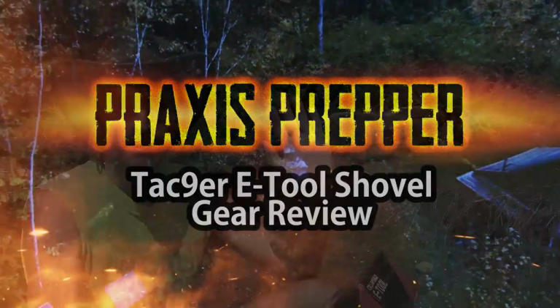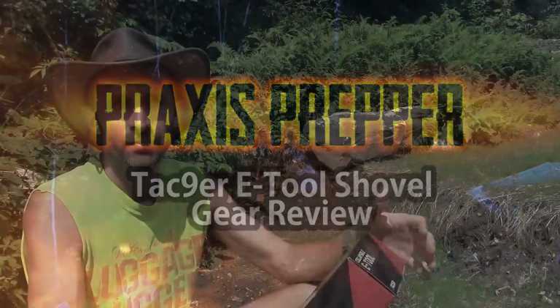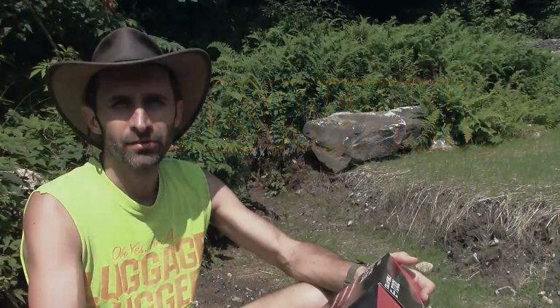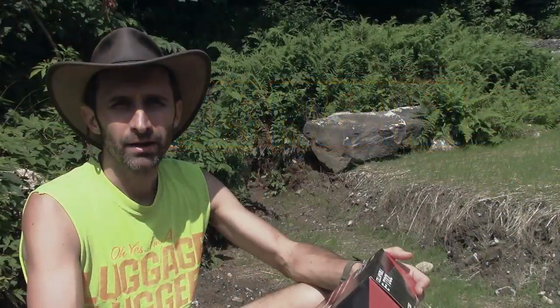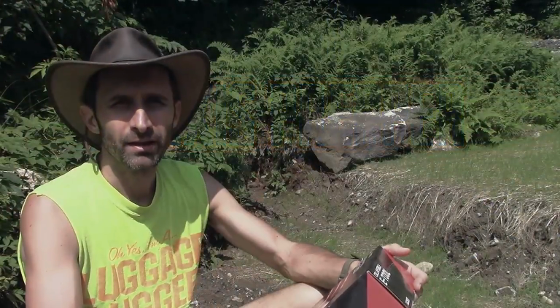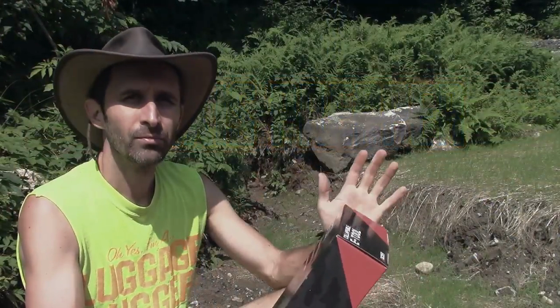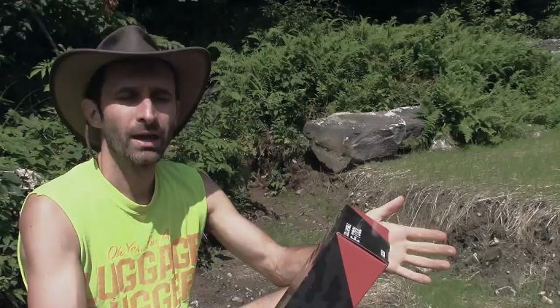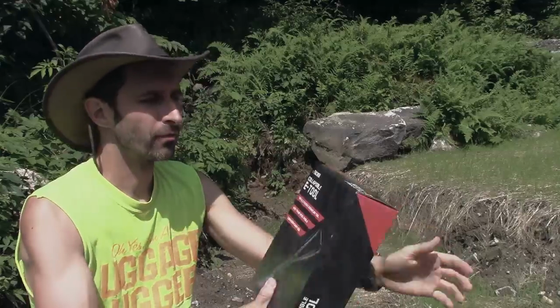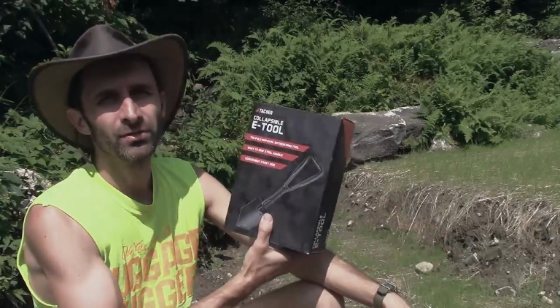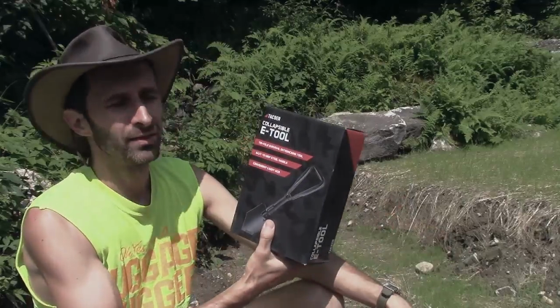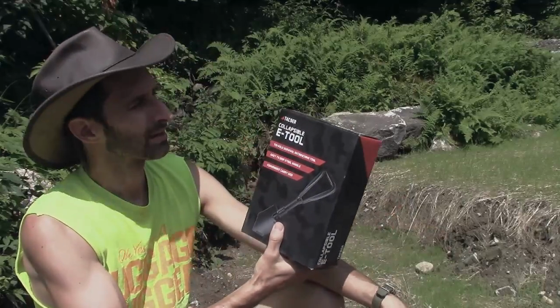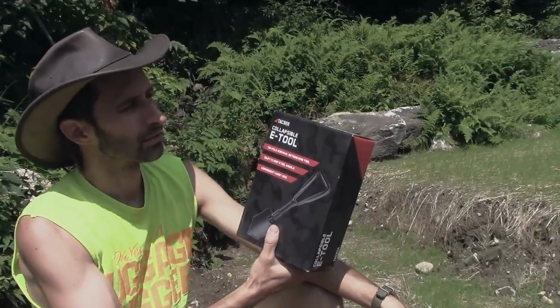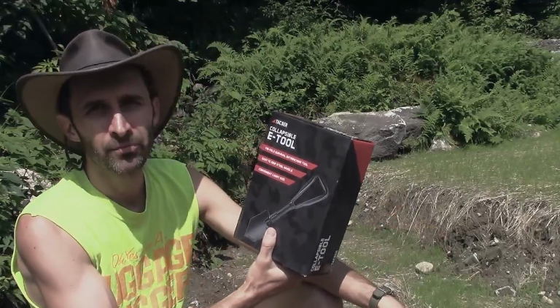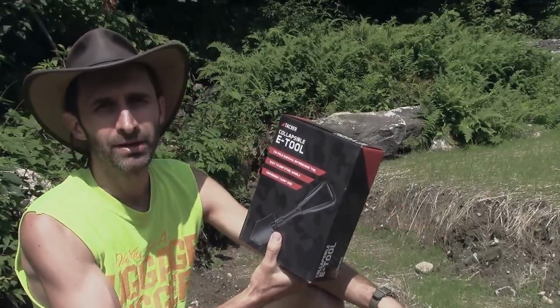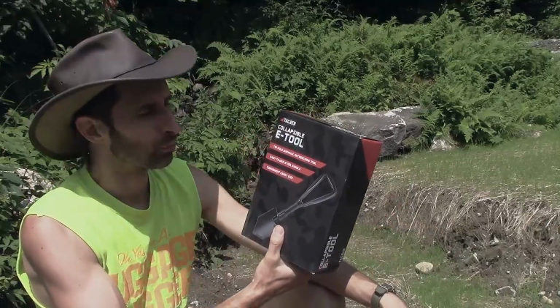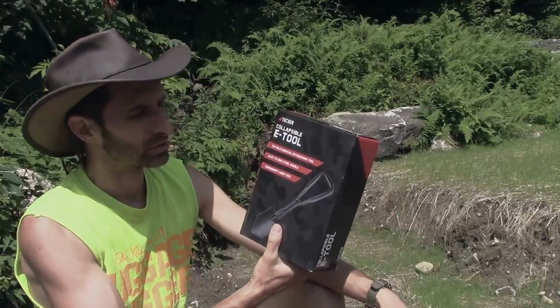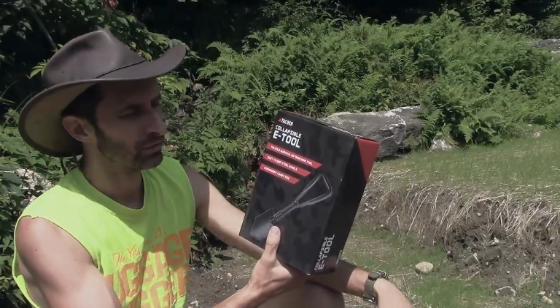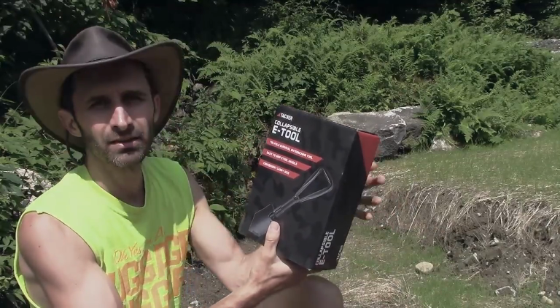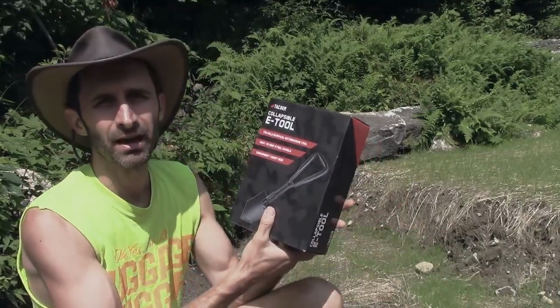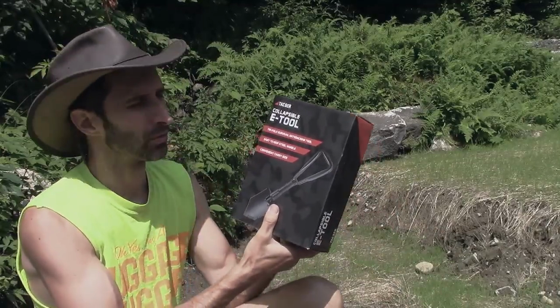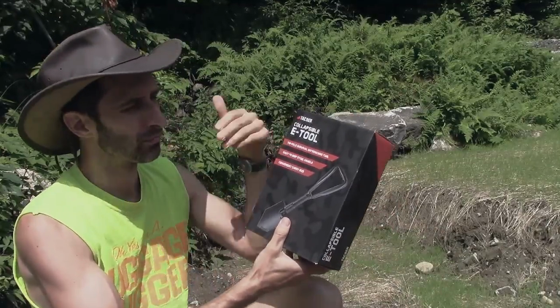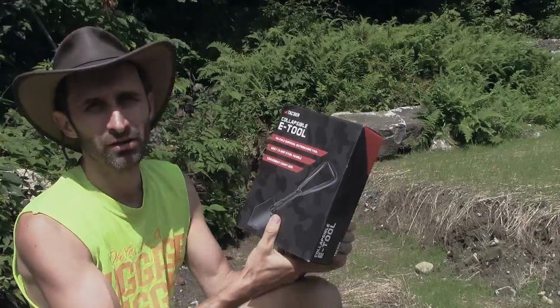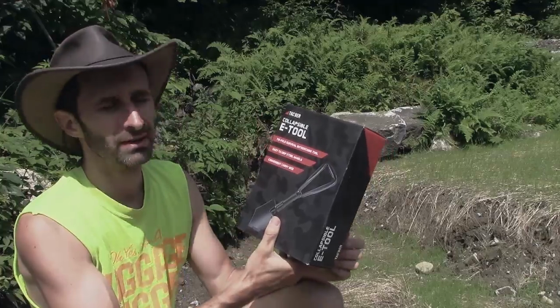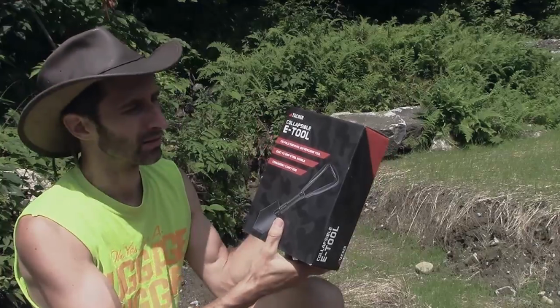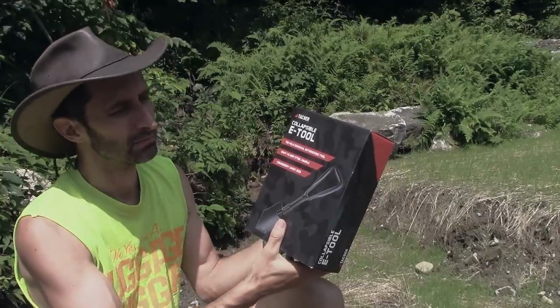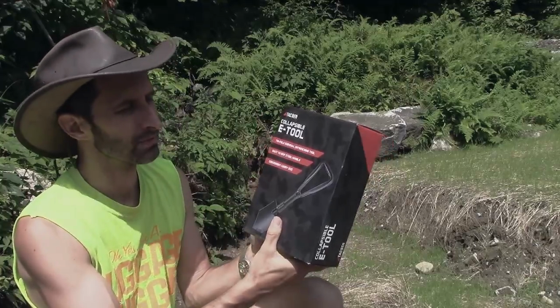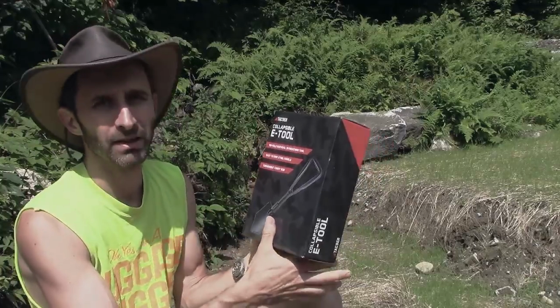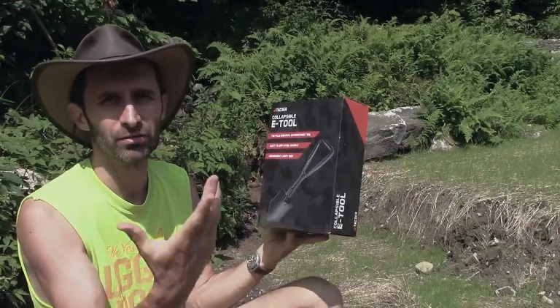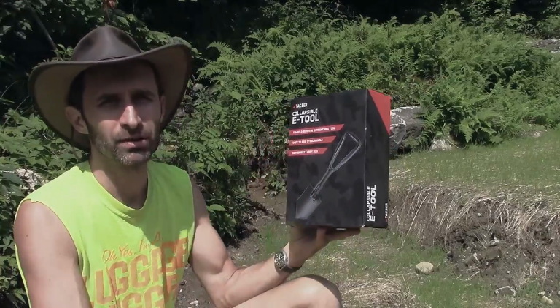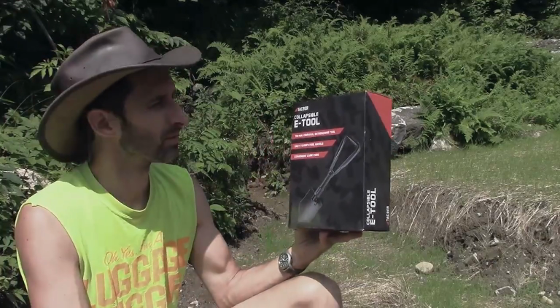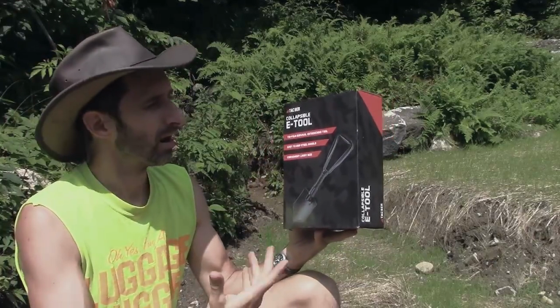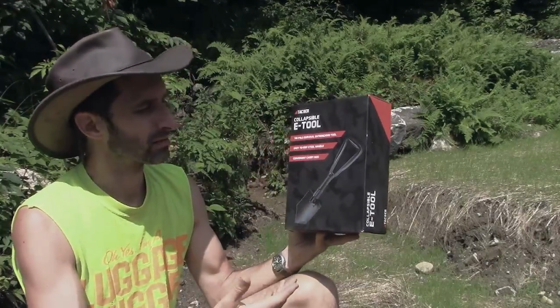Hey everybody, this is Praxis, and I'm doing a review today of the Tac-Niner Collapsible E-Tool. It's a shovel — like the kind of normal three-fold shovel that you find in military surplus stores, all that kind of stuff.